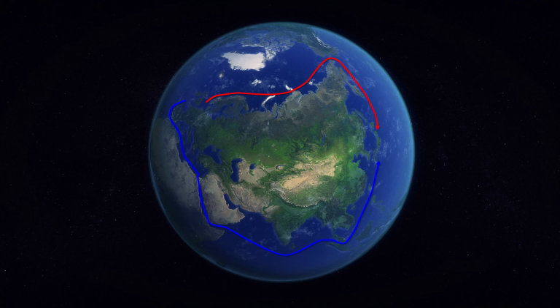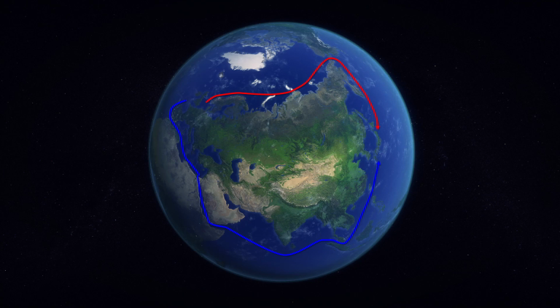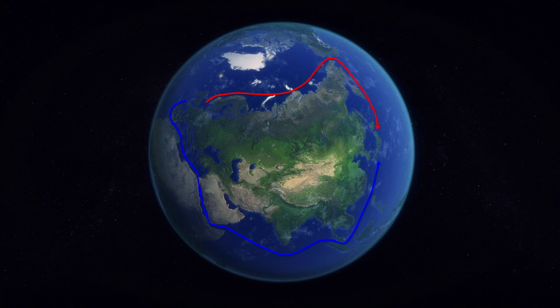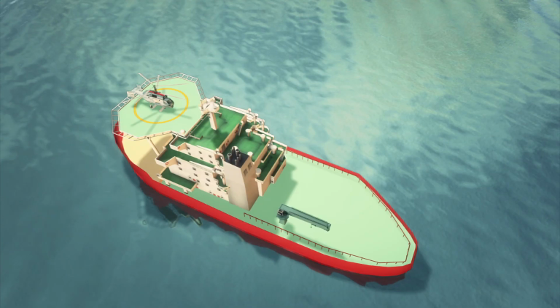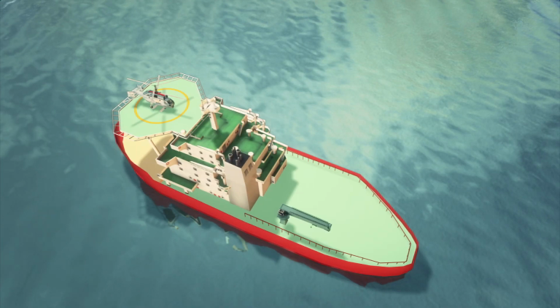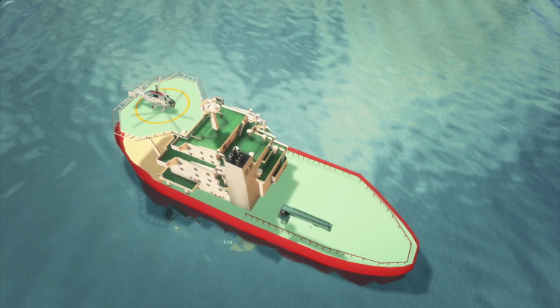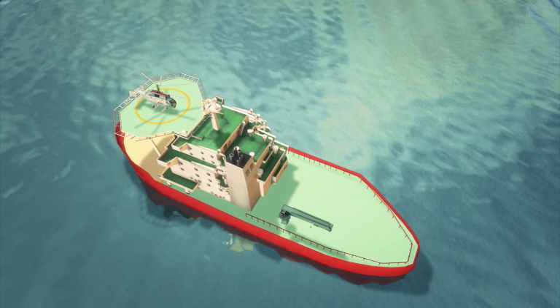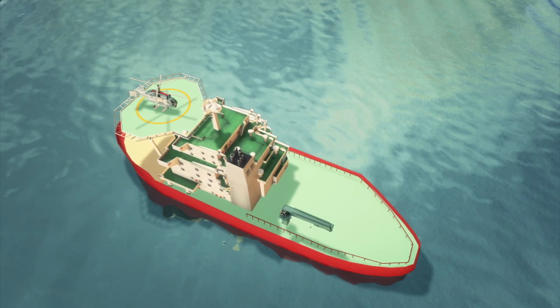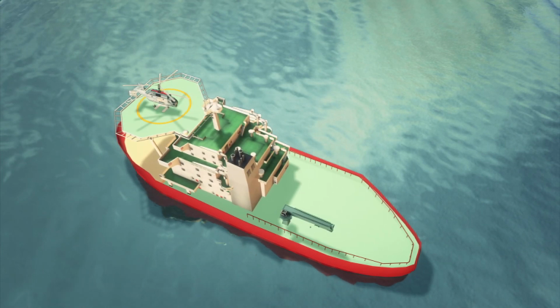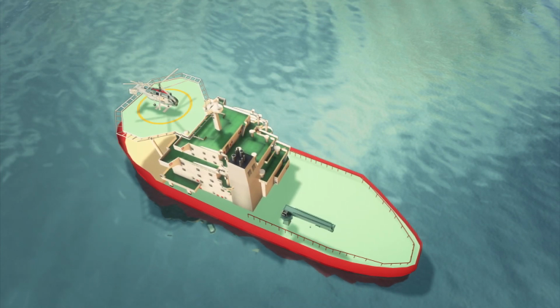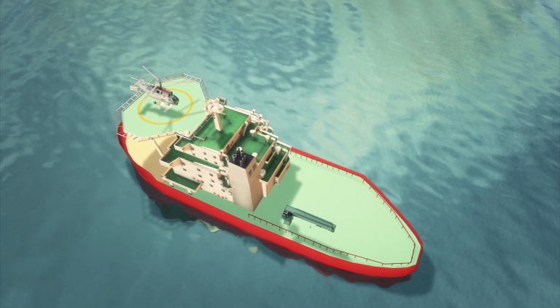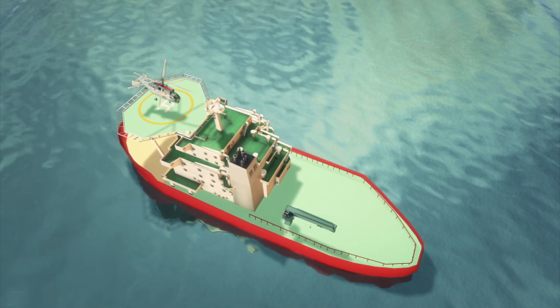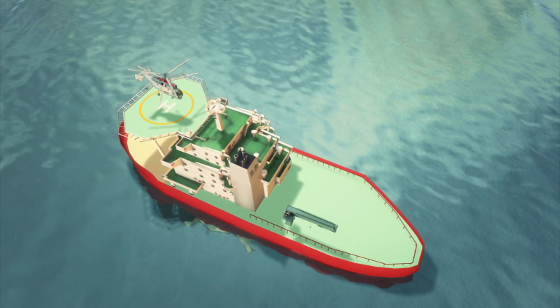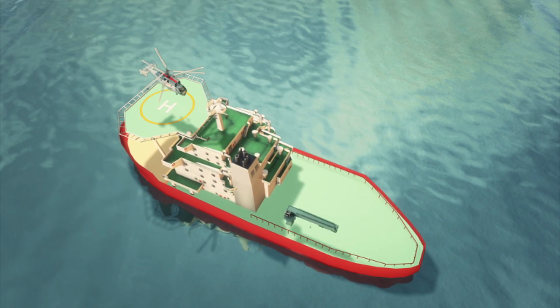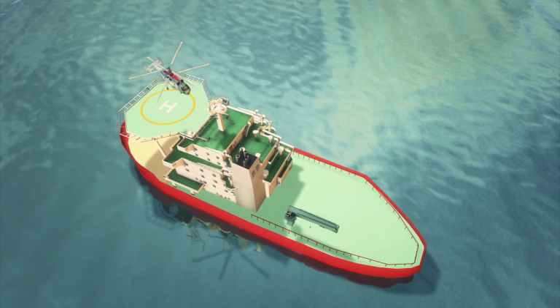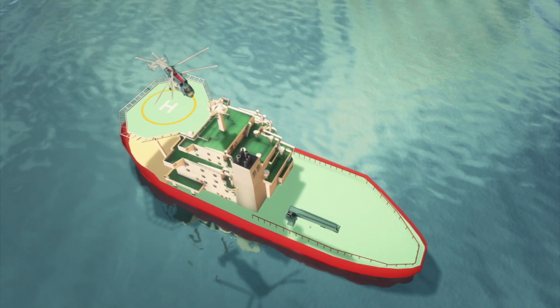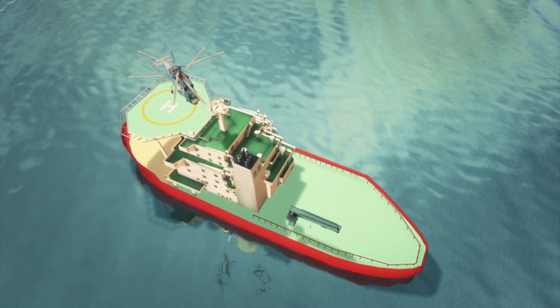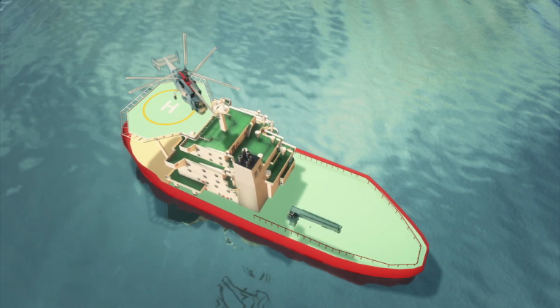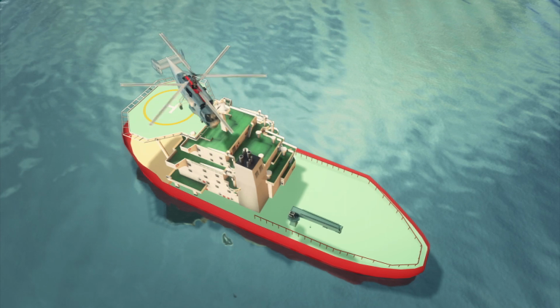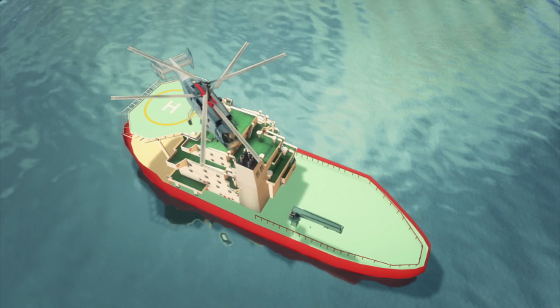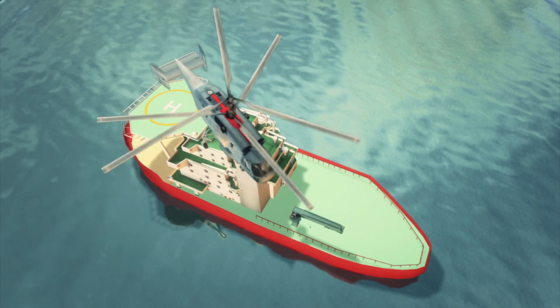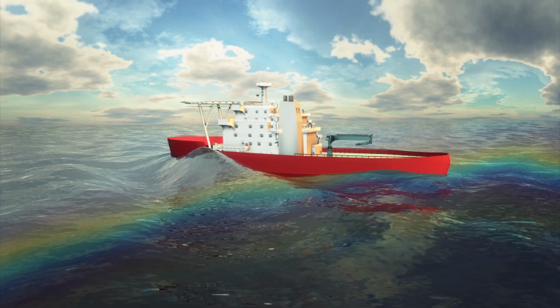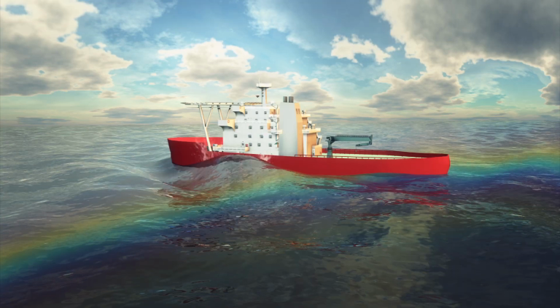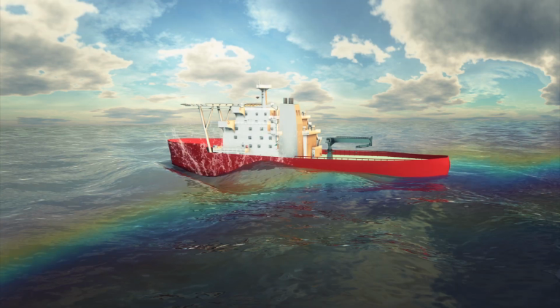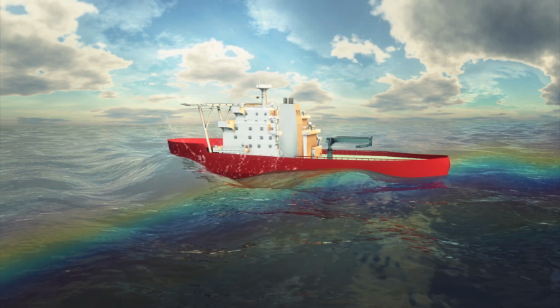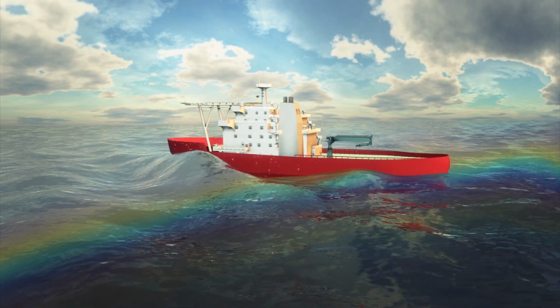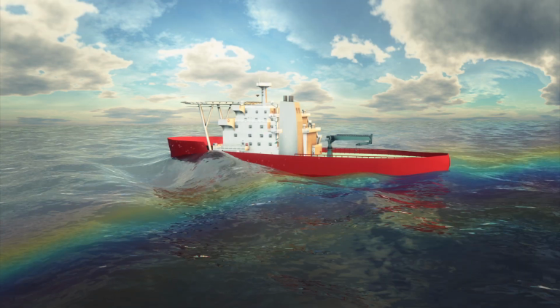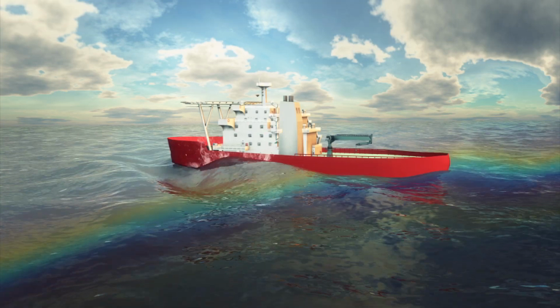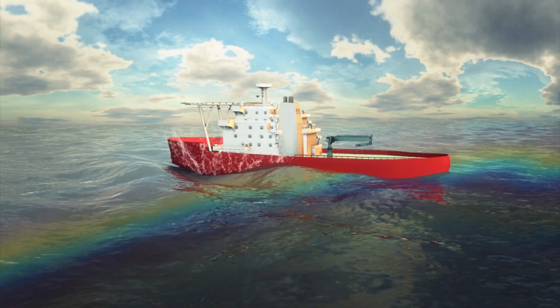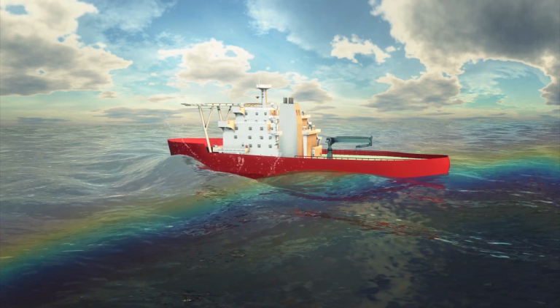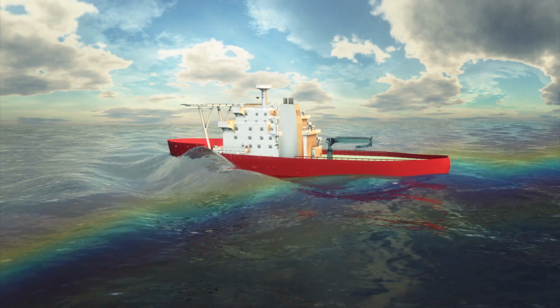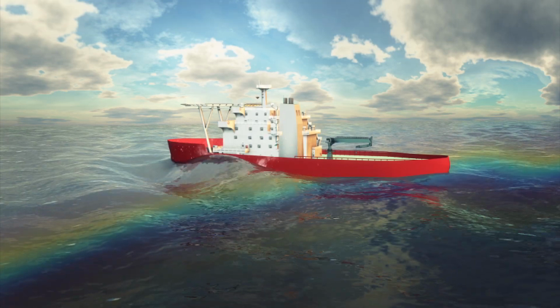The Baltica will also be used in search and rescue and oil spill cleanup operations, which it can perform even in heavy seas.